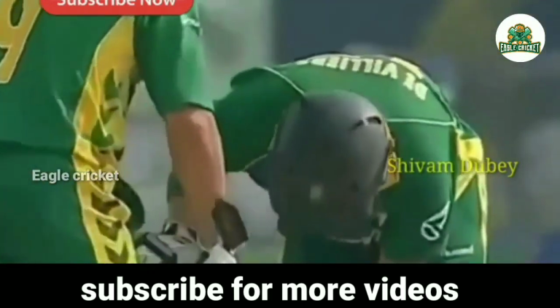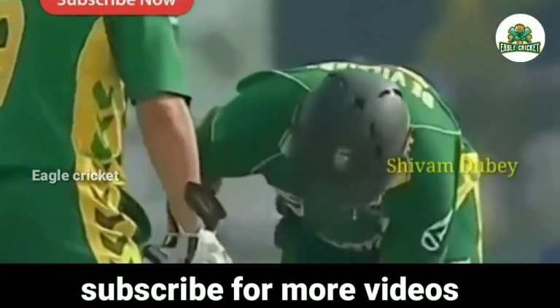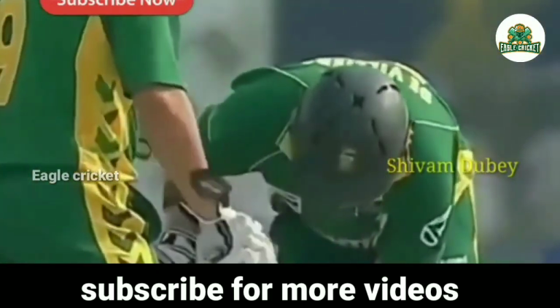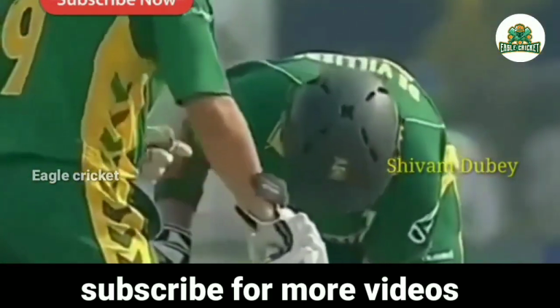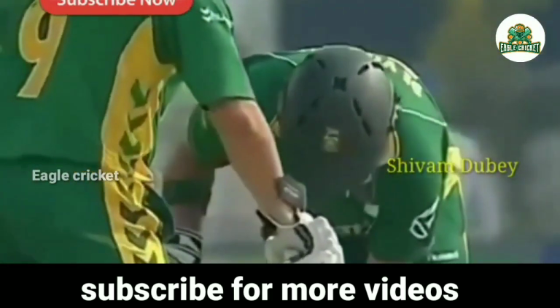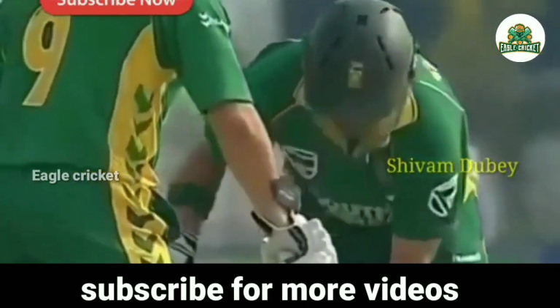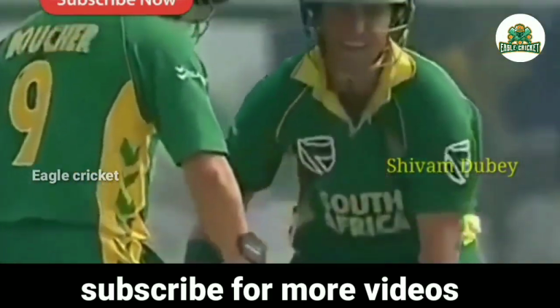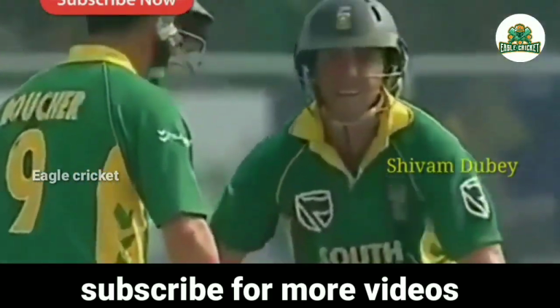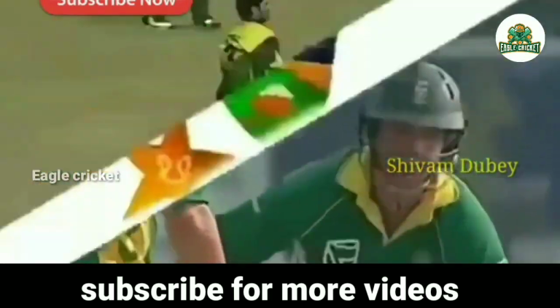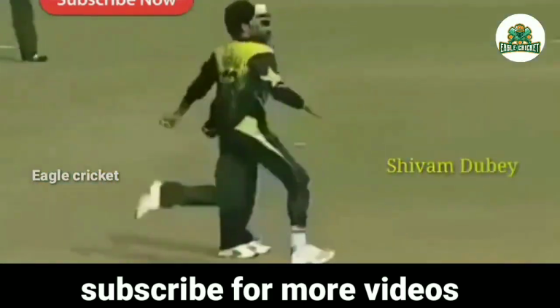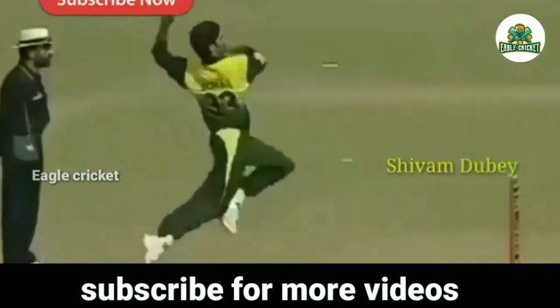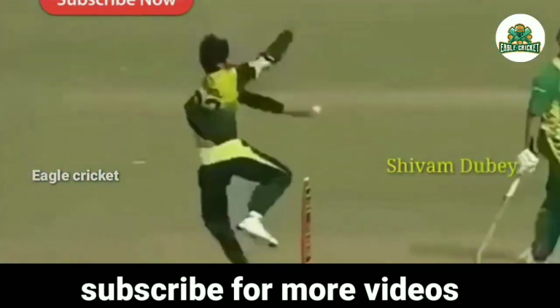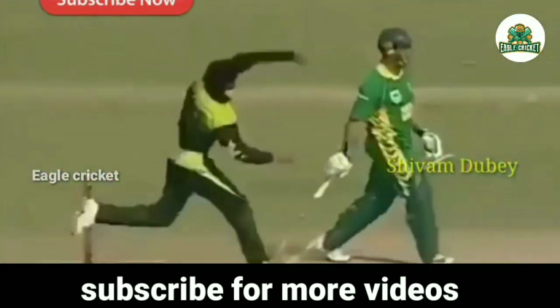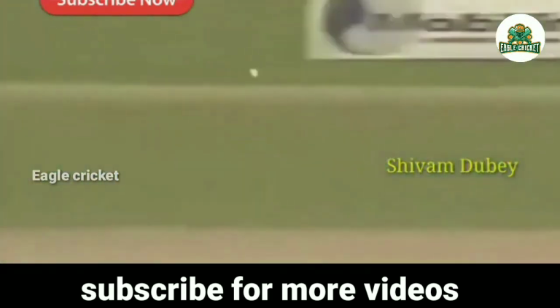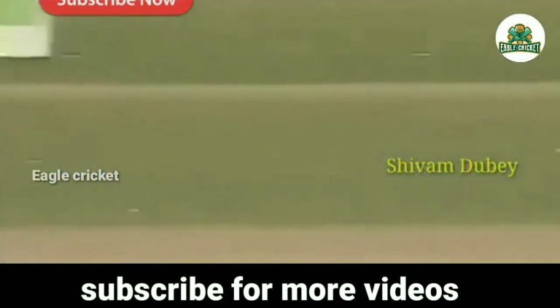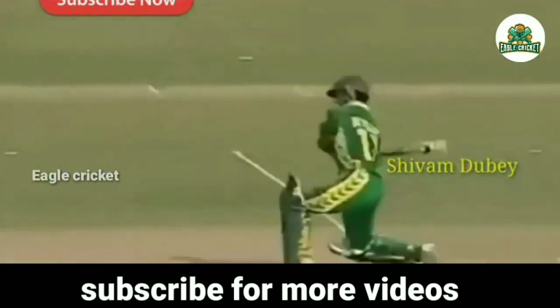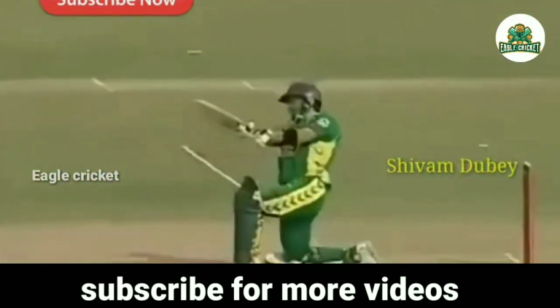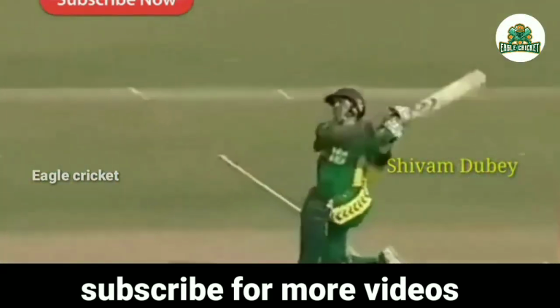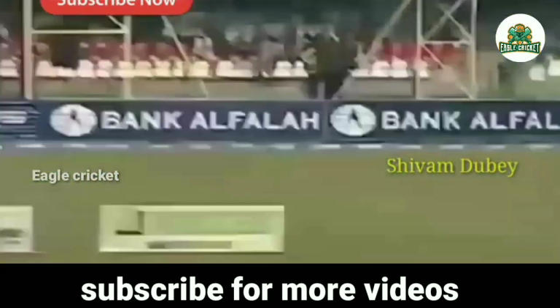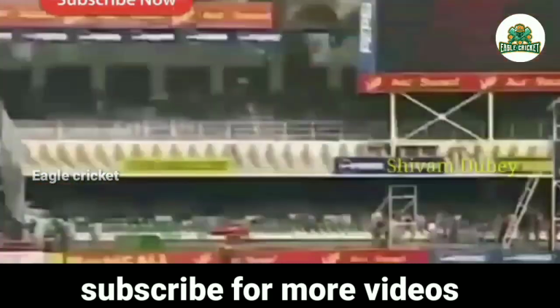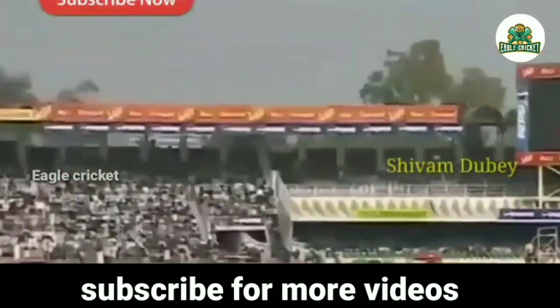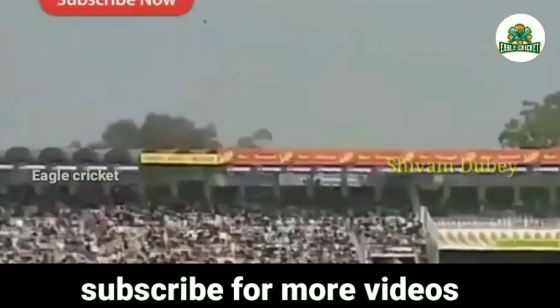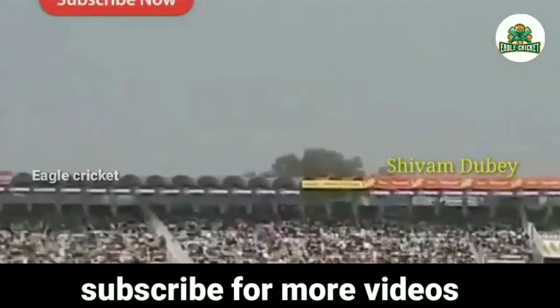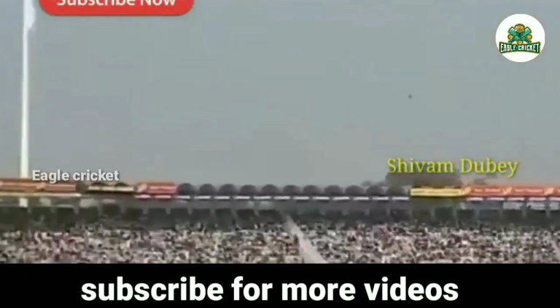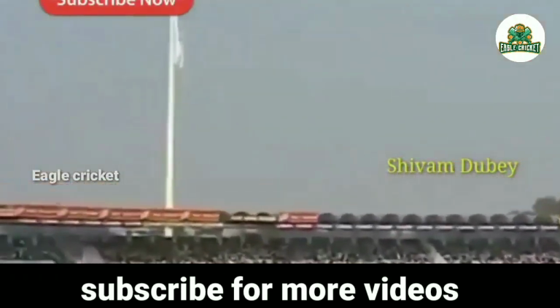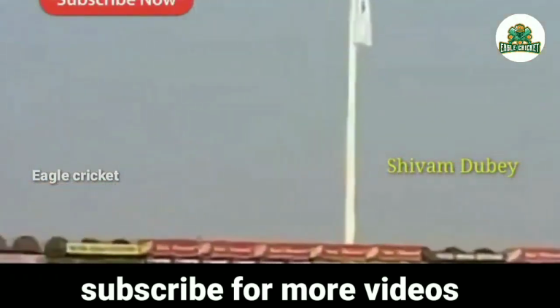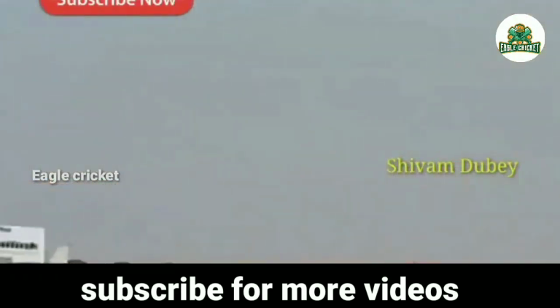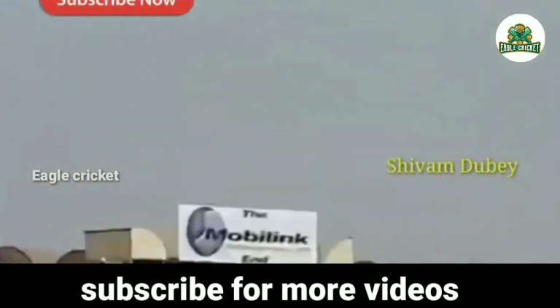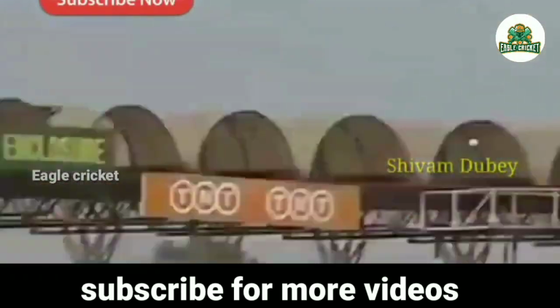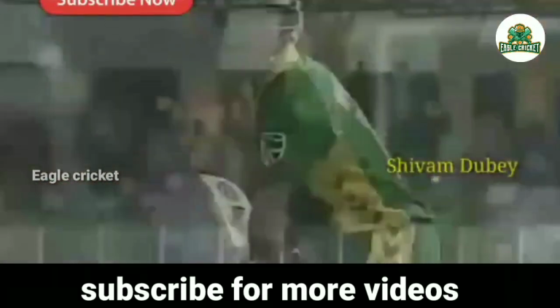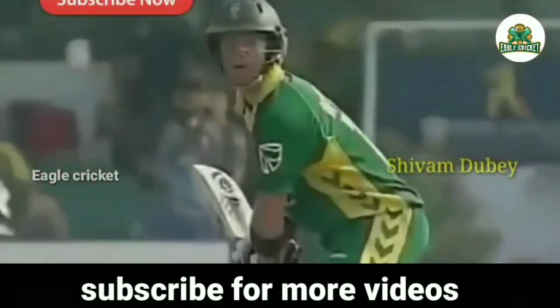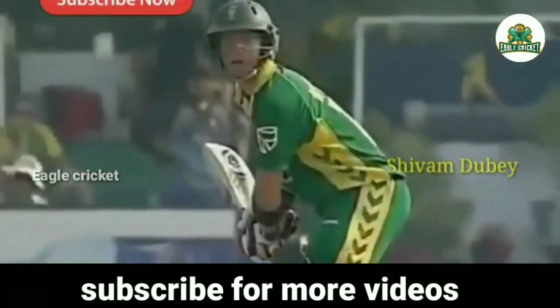He's clearing his front leg, so what he's looking to do is hit it over mid-wicket like he did there, or hit it over extra cover. That delivery was too short — it was a slower ball, but it was right in the arc.